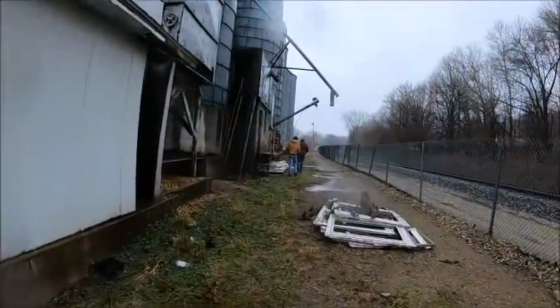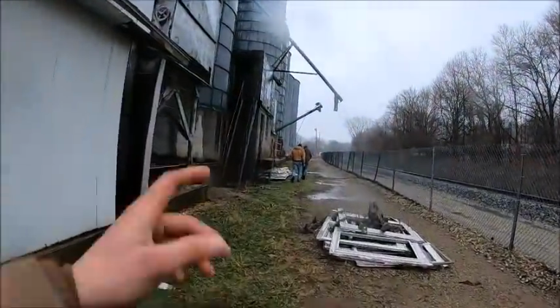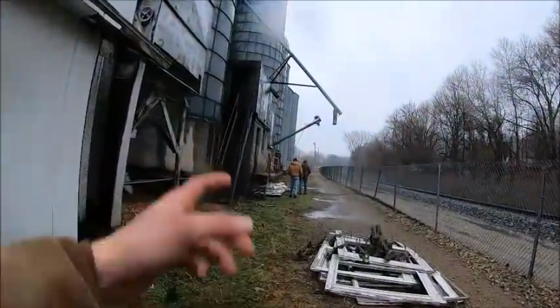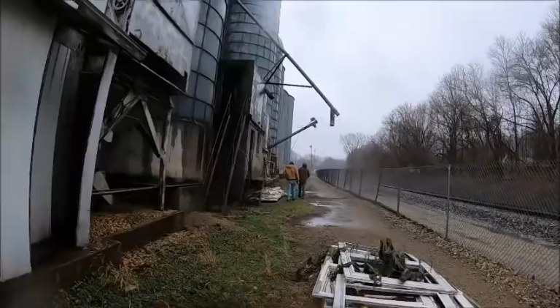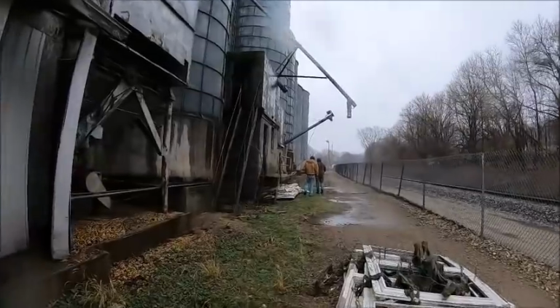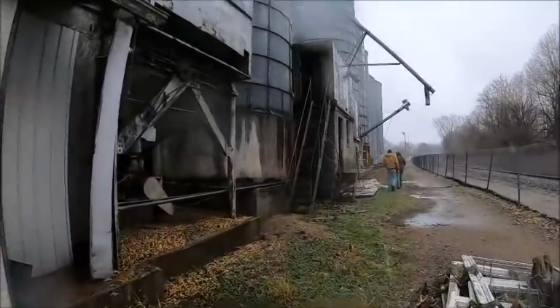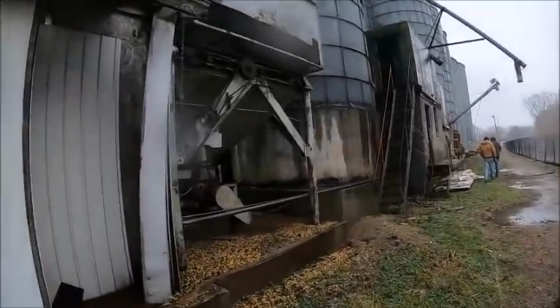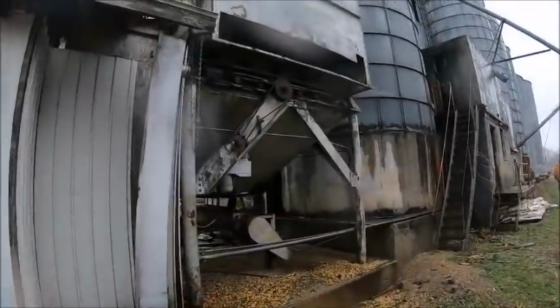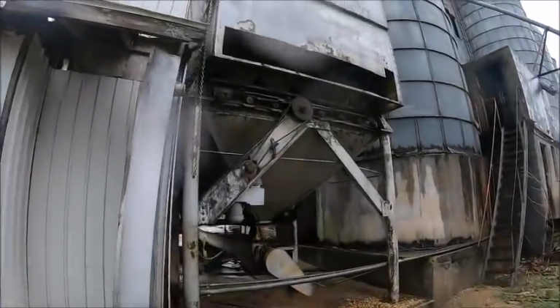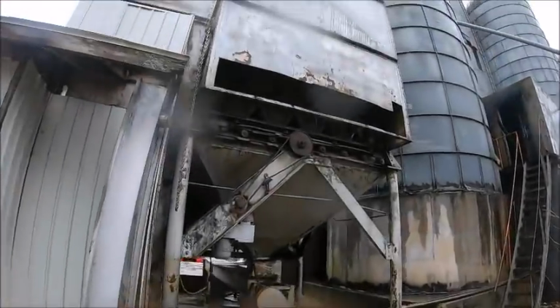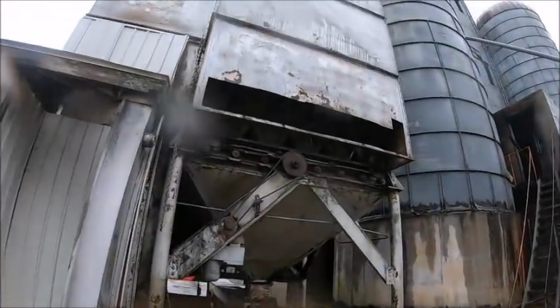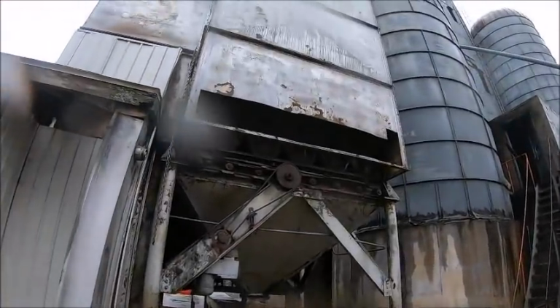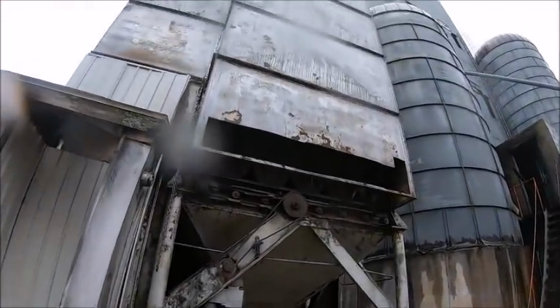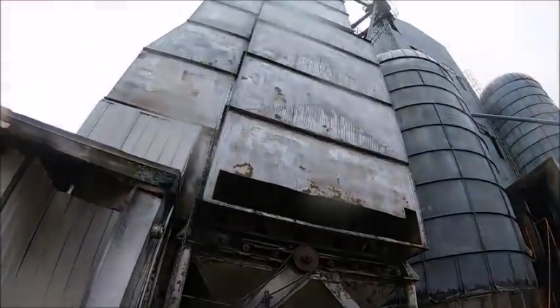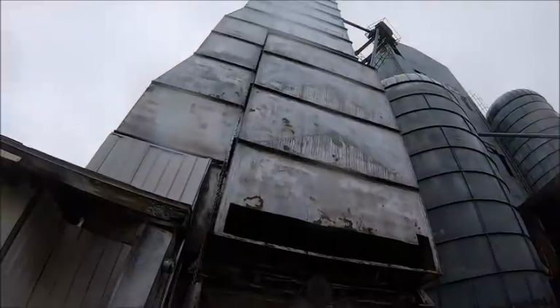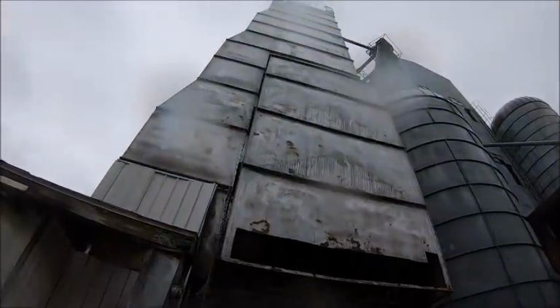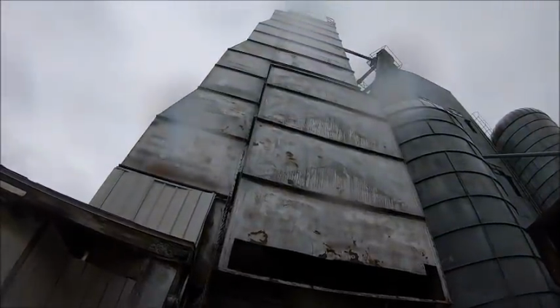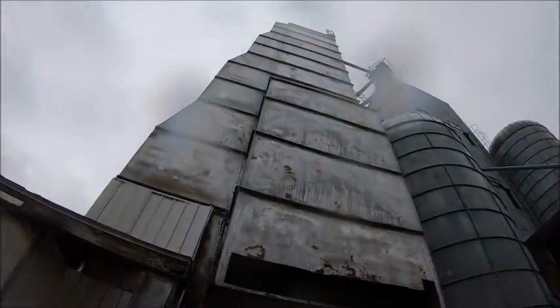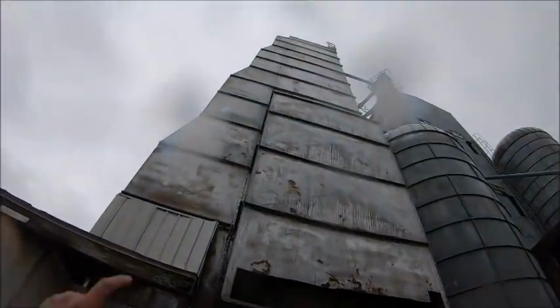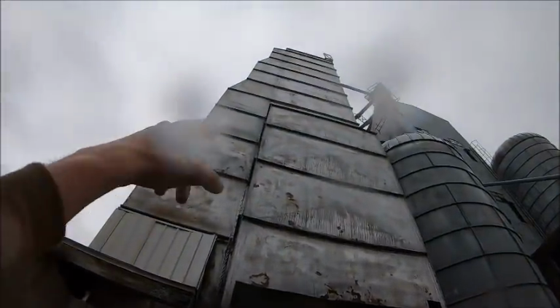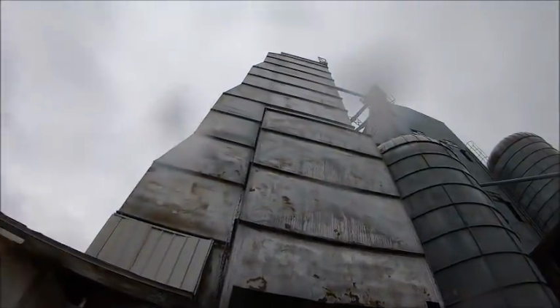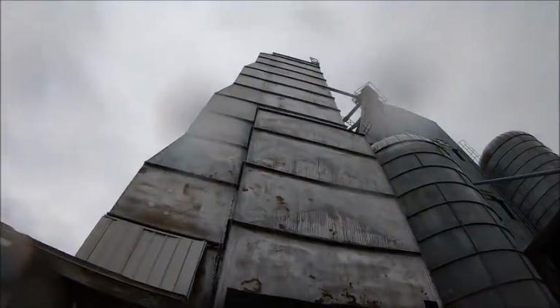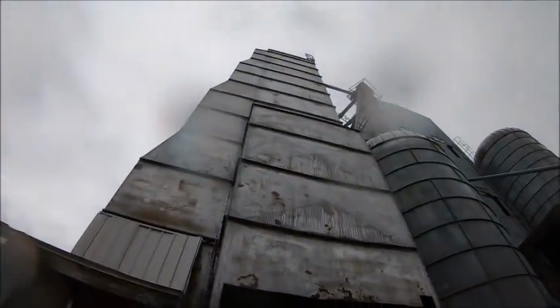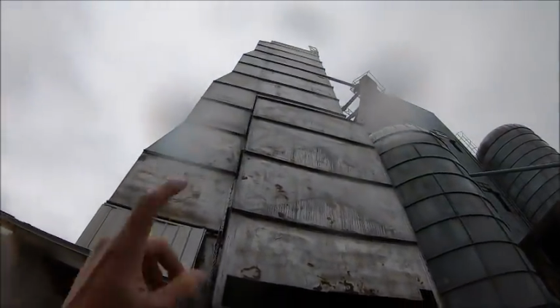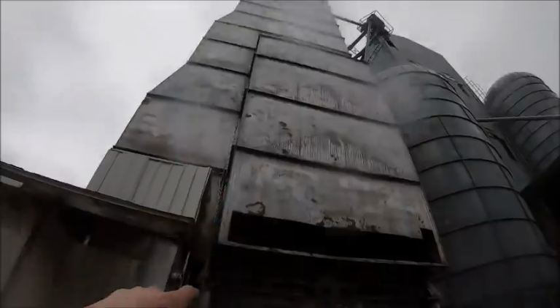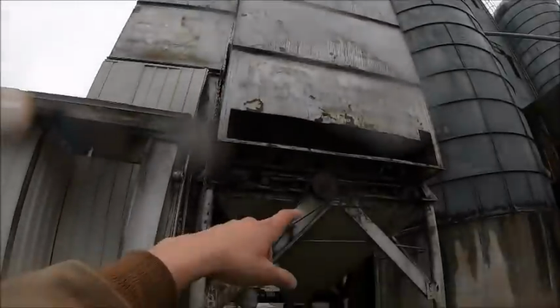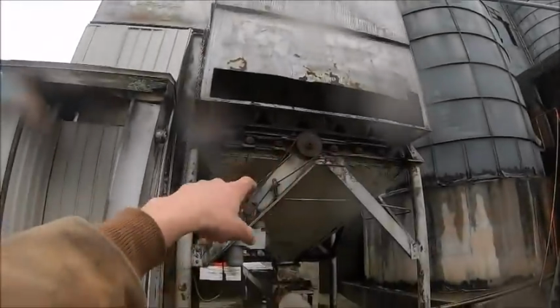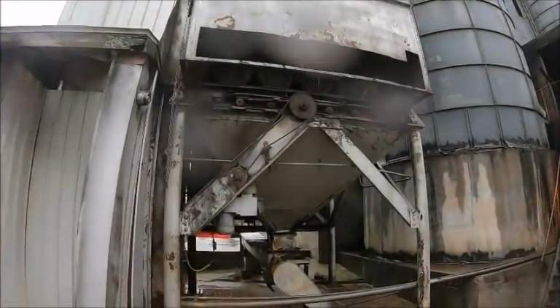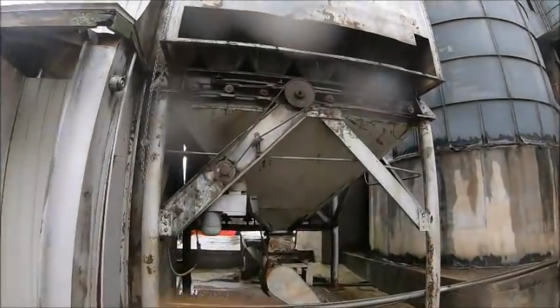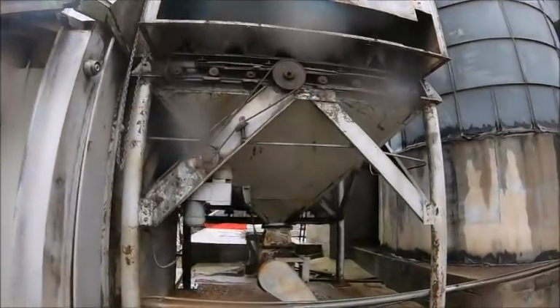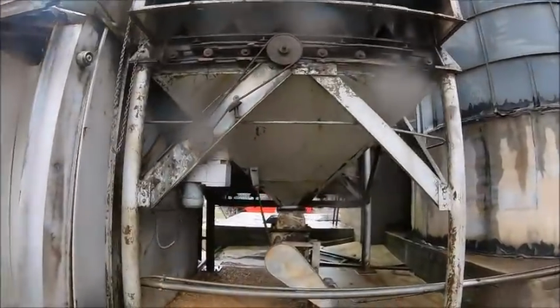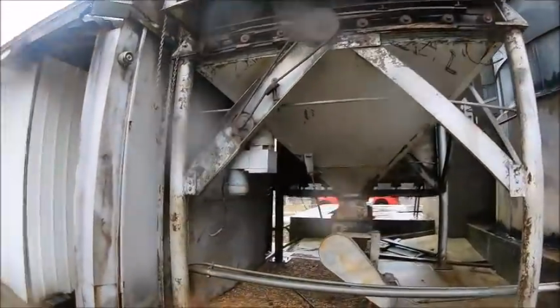There used to be a railroad siding right here. And that's the metering system for the dryer - filled up there, and then this is the metering system that metered it out as it was drying.